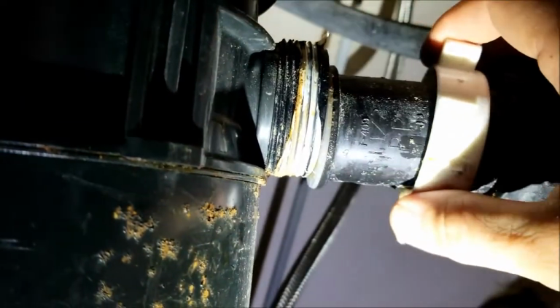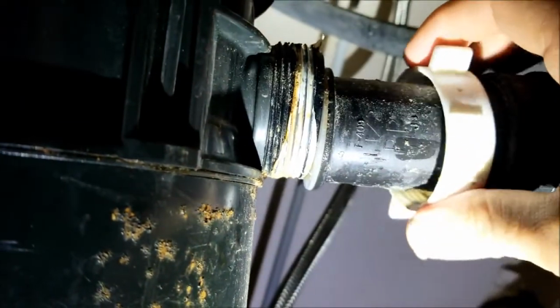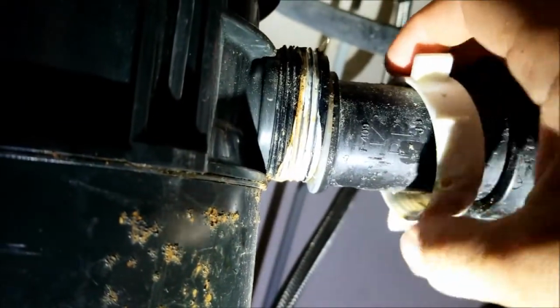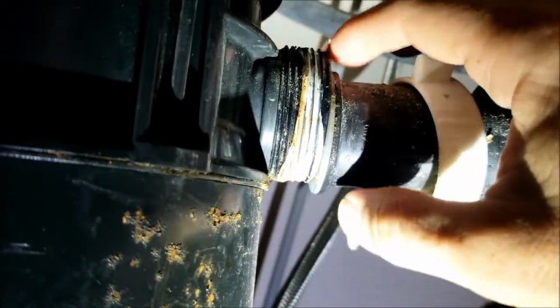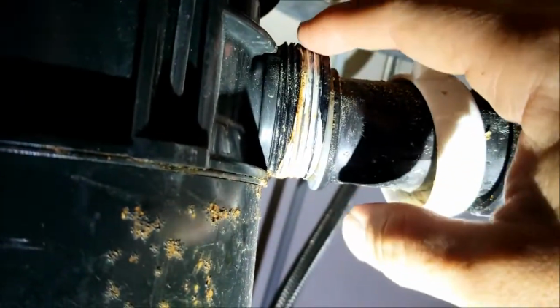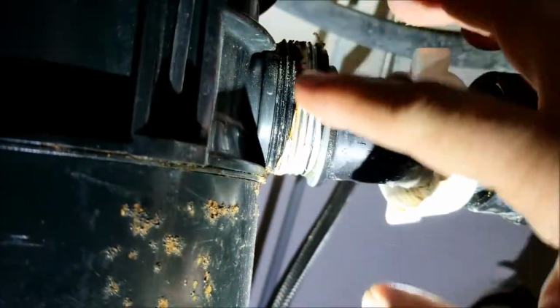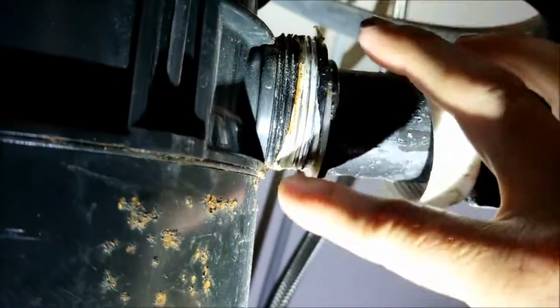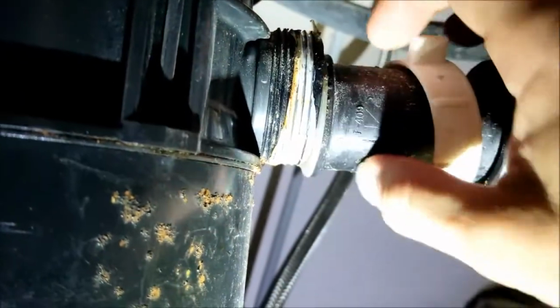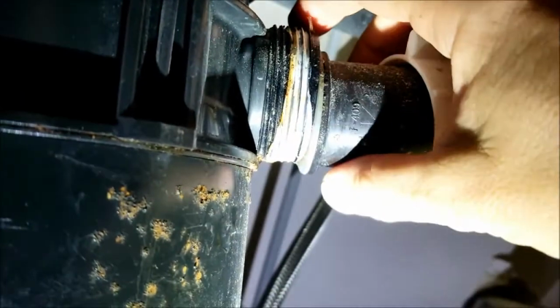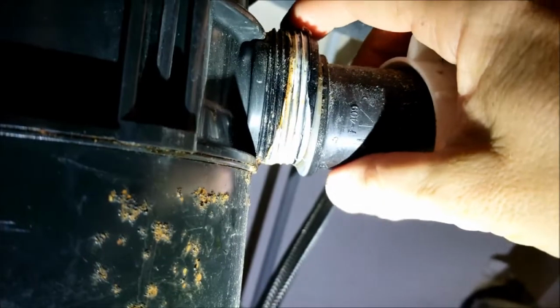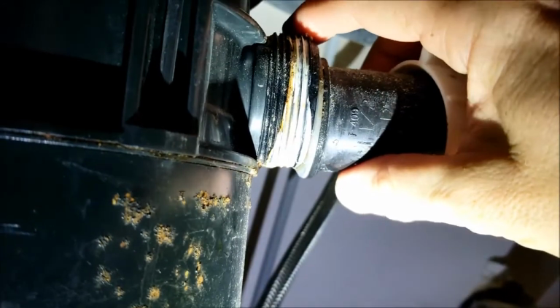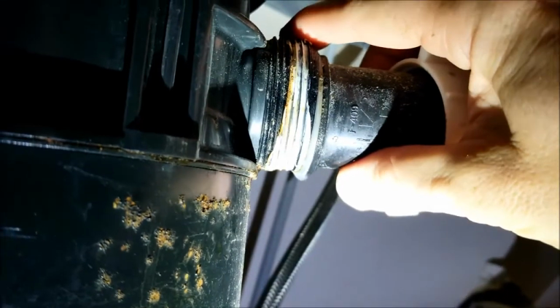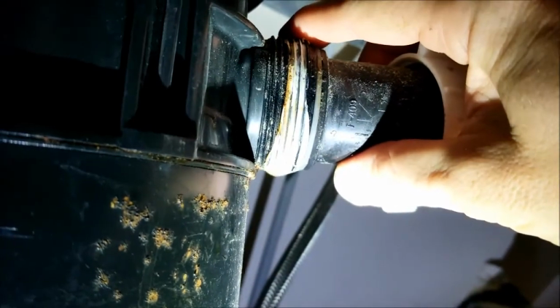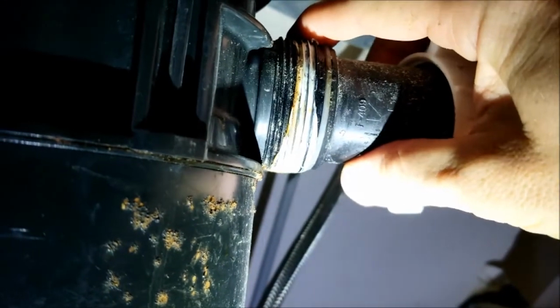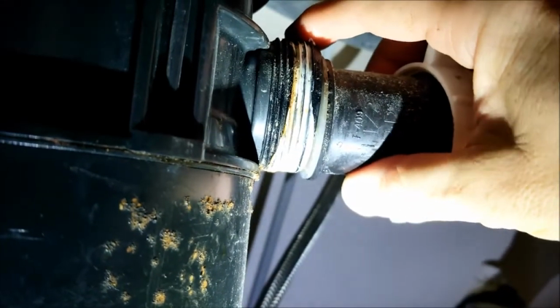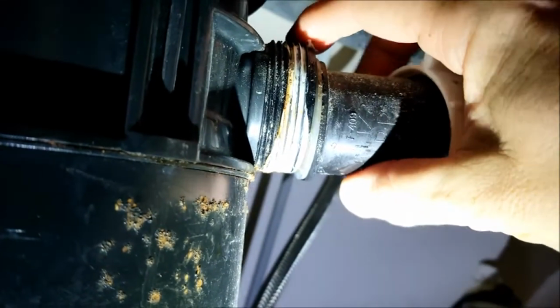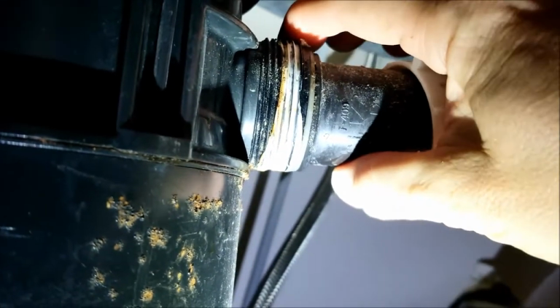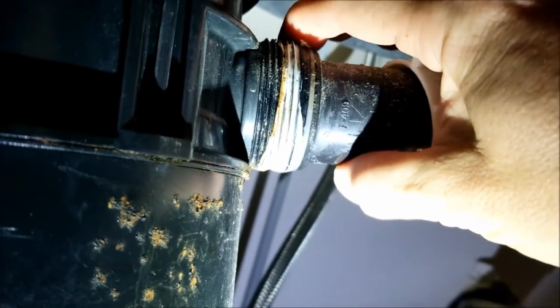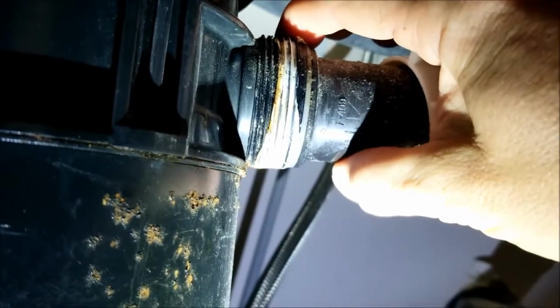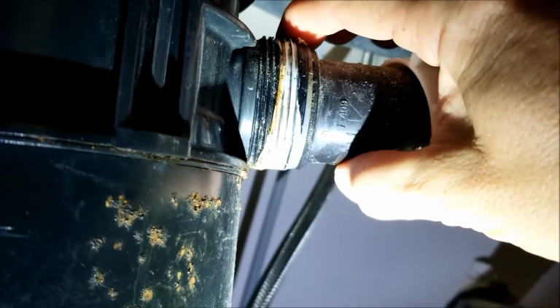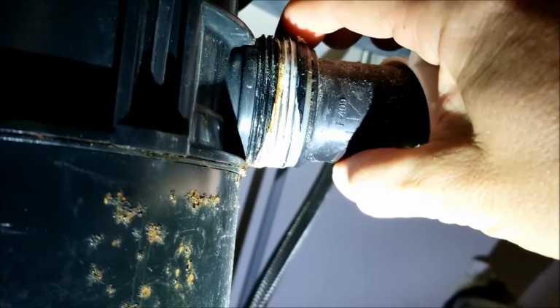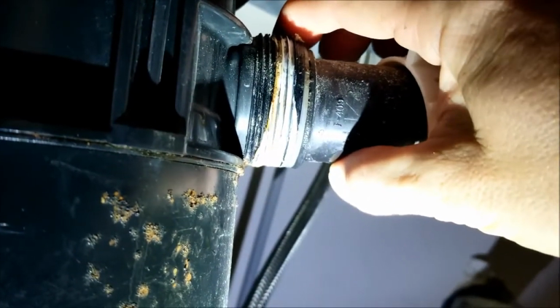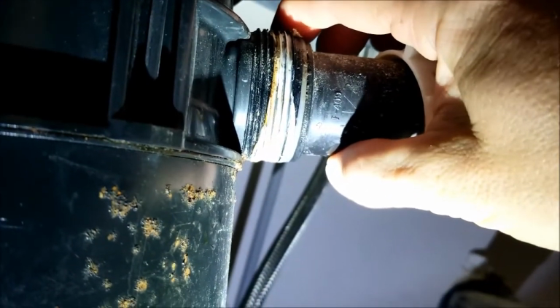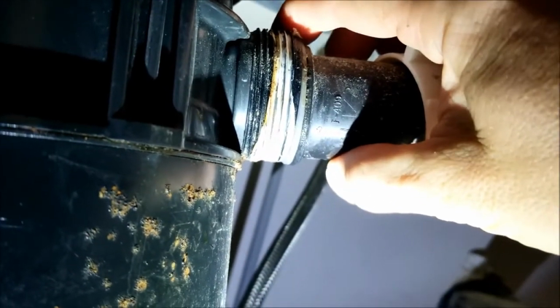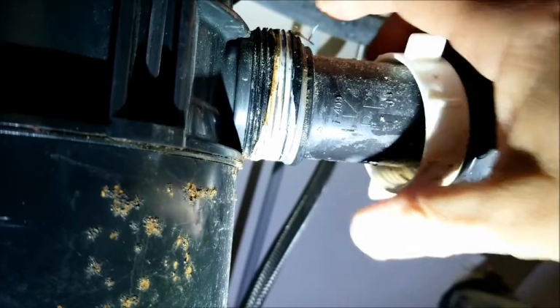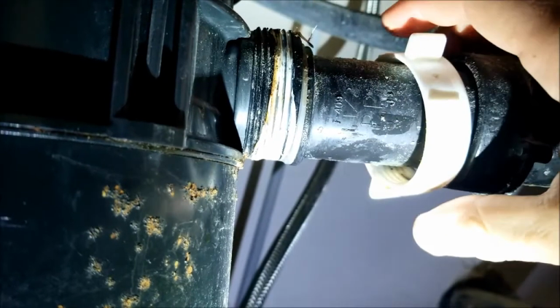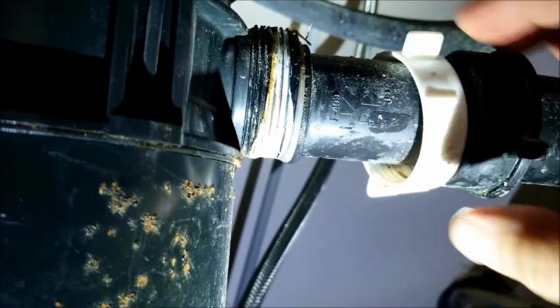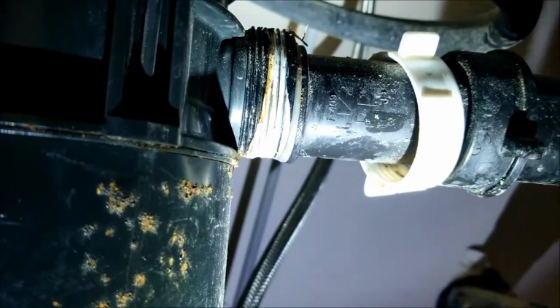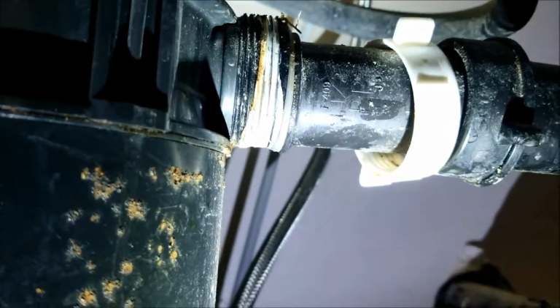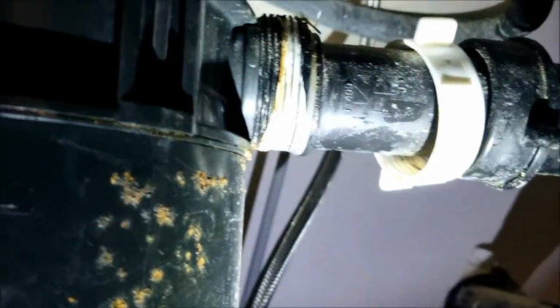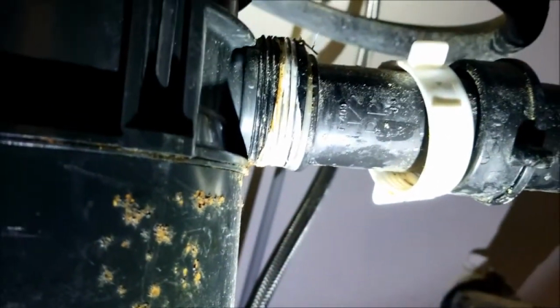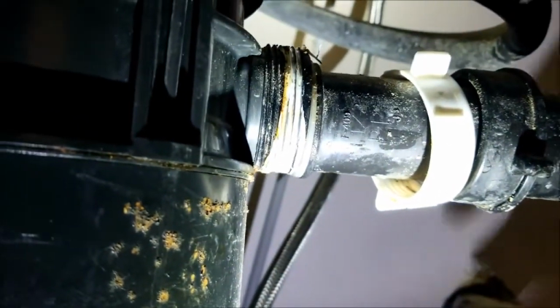So I took this off. I think I'm just going to try putting more Teflon tape here and position this pipe where it needs to be and tighten it on really good and see if that stops the leak. We'll have to test it out and see if it works.